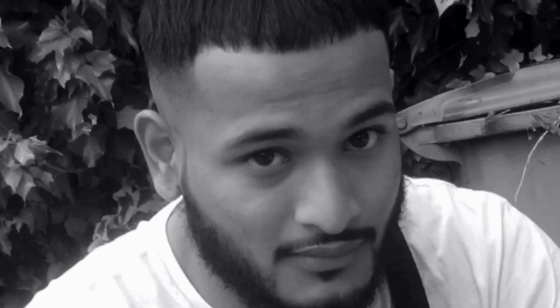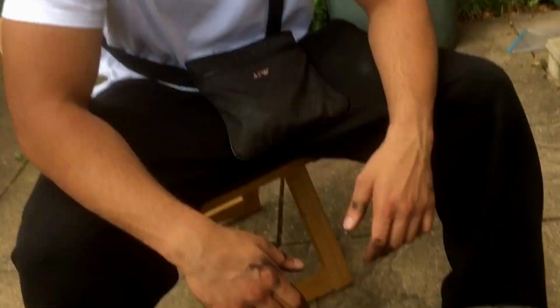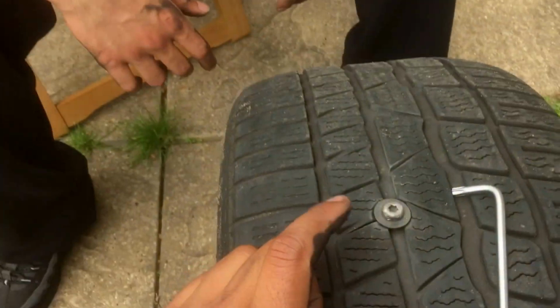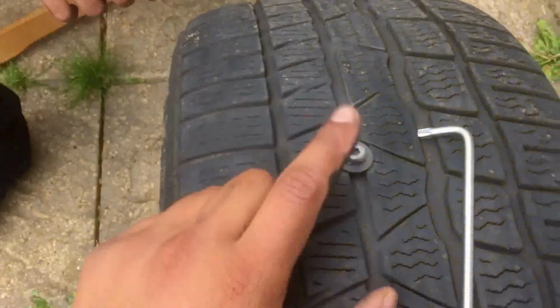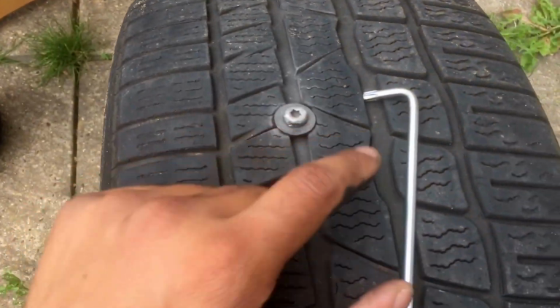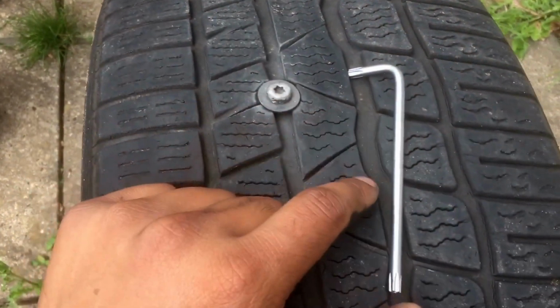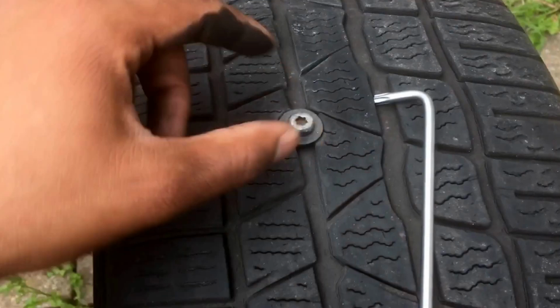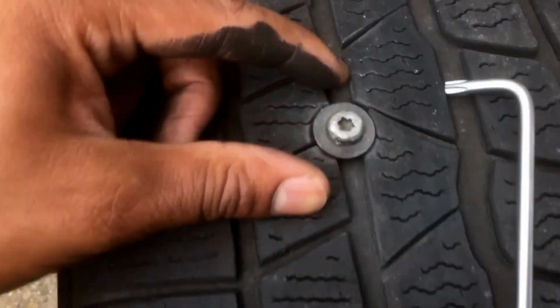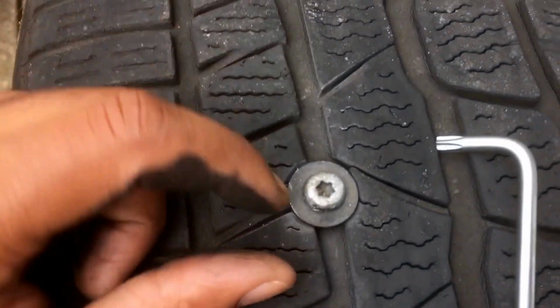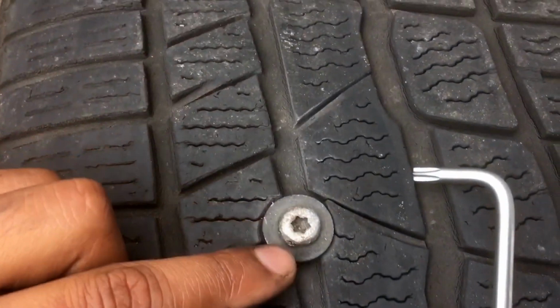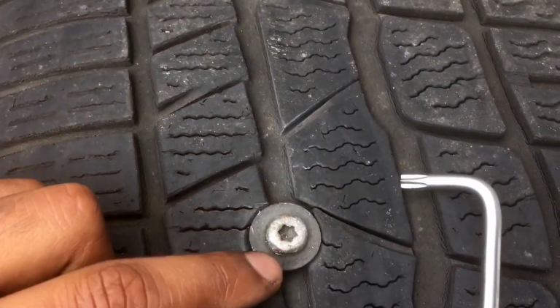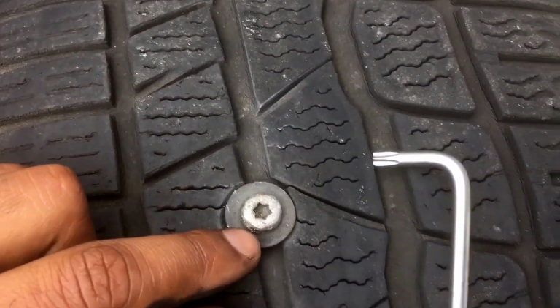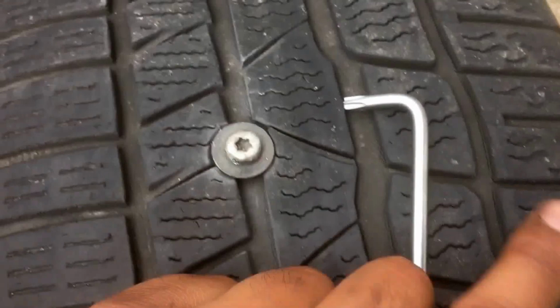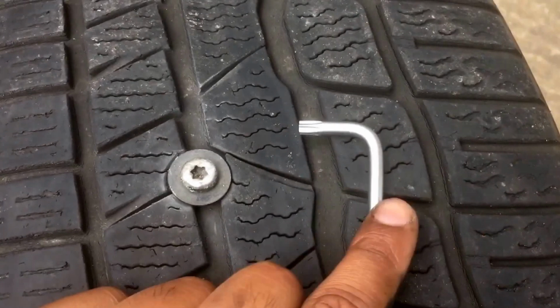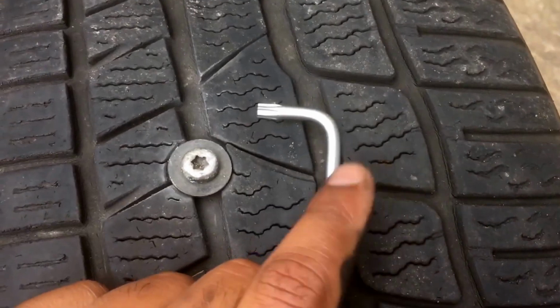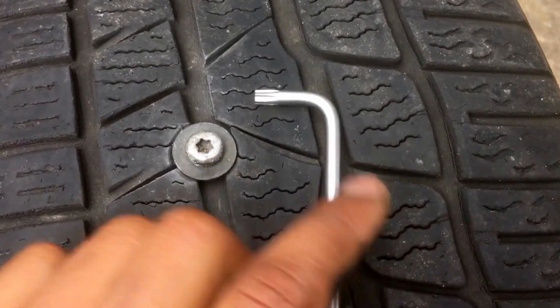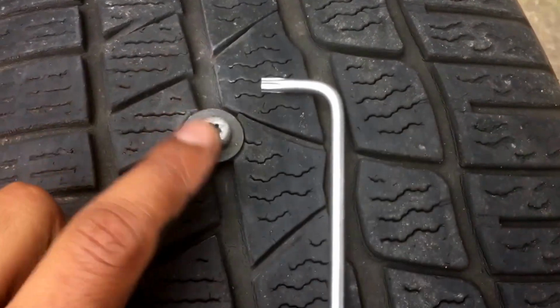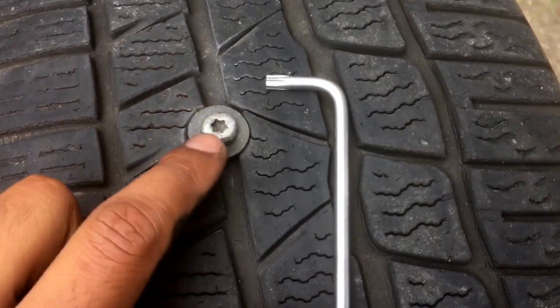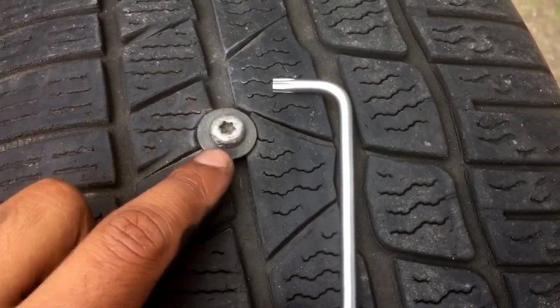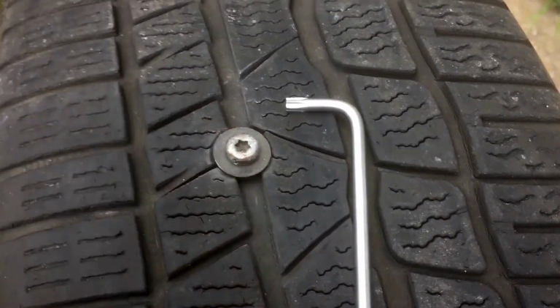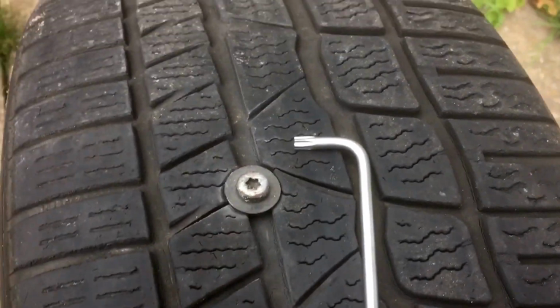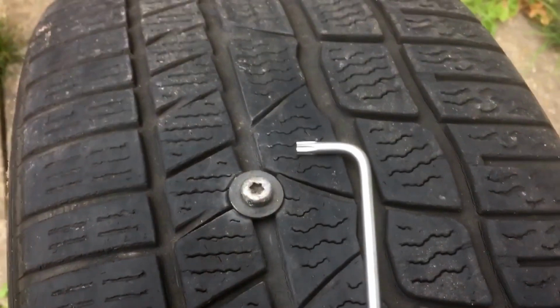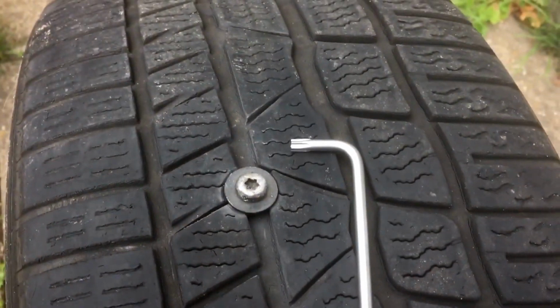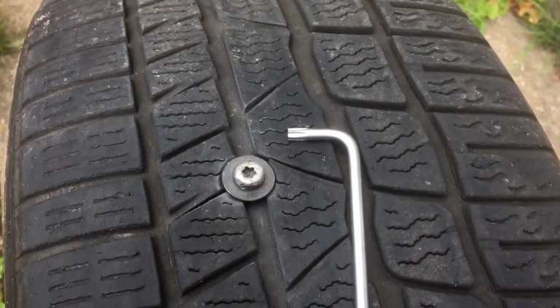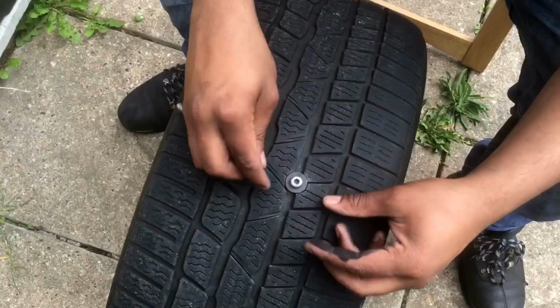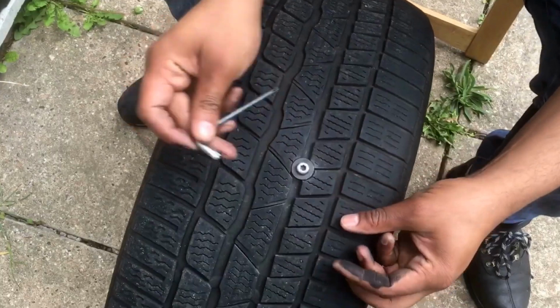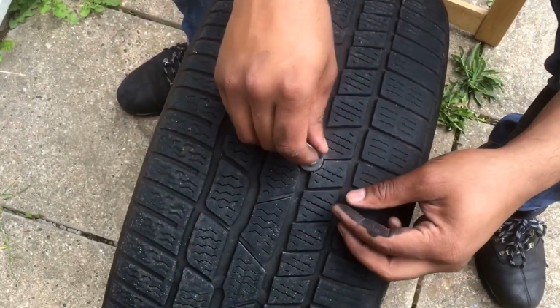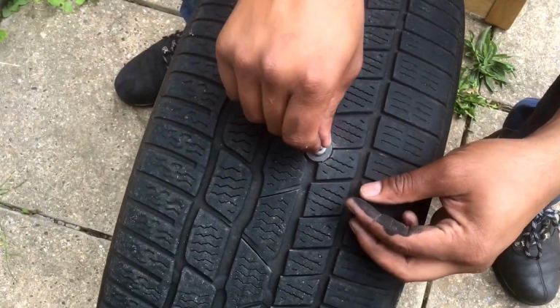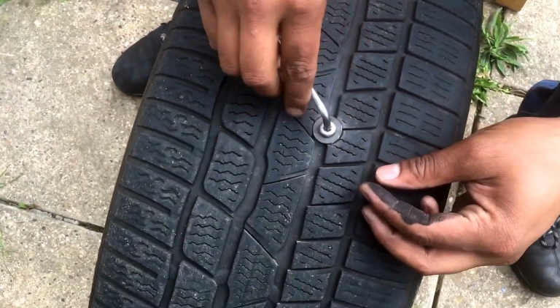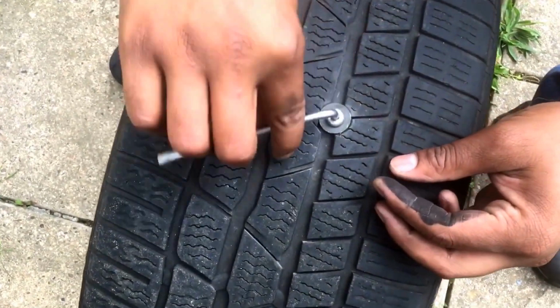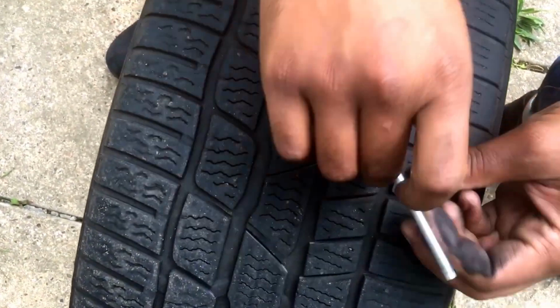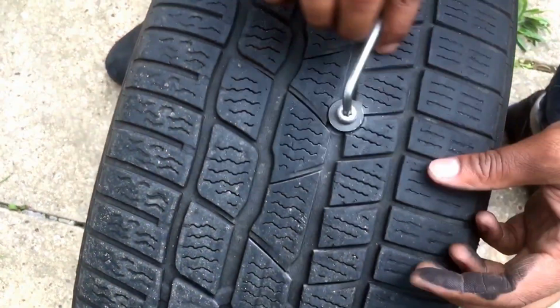He wants to repair this today so we're going to try to repair it. As you can see it's a Torx head, so I've got my Torx bit here. I'm going to try to remove this right now and then we'll try to repair it. Alright, let's go ahead and try to remove this bolt — hopefully okay, it's very loose.